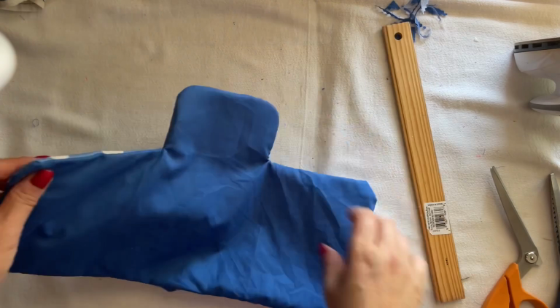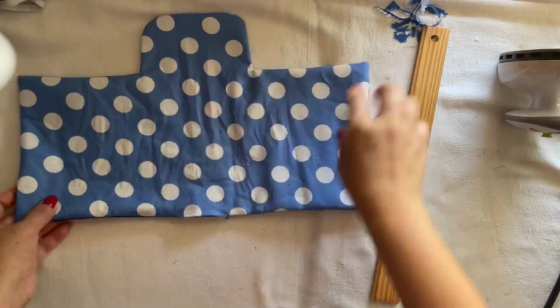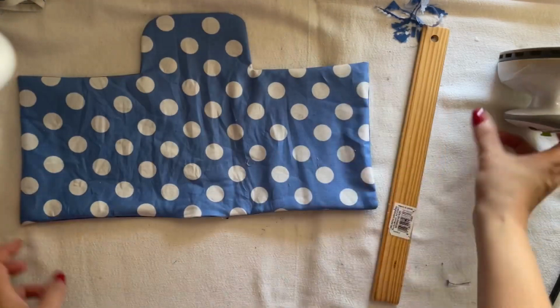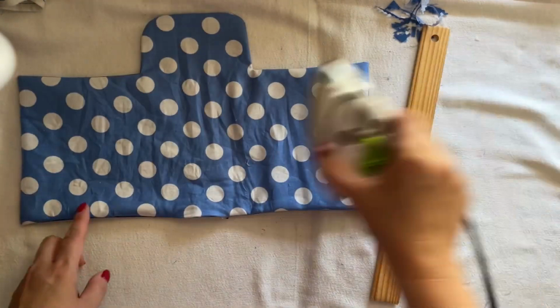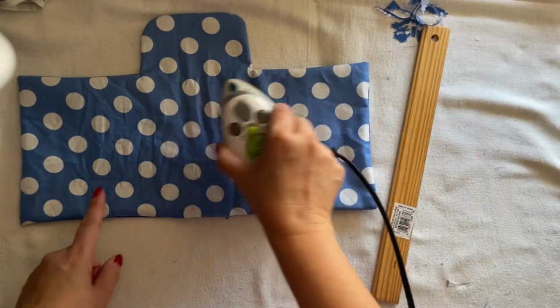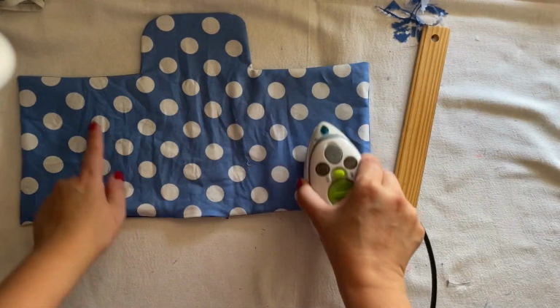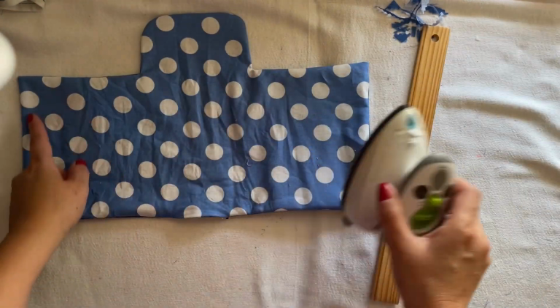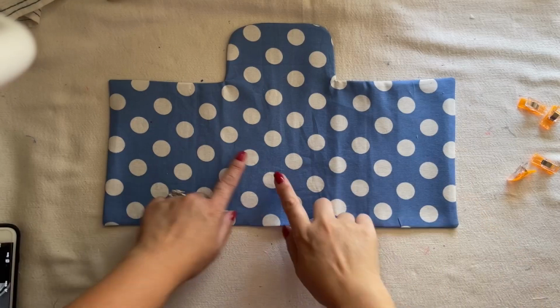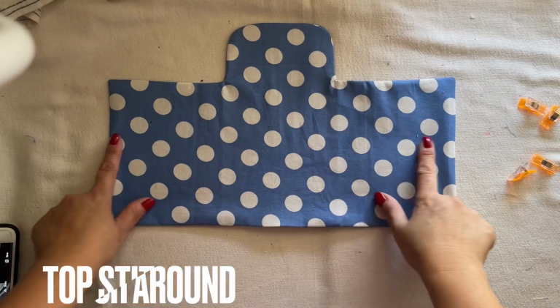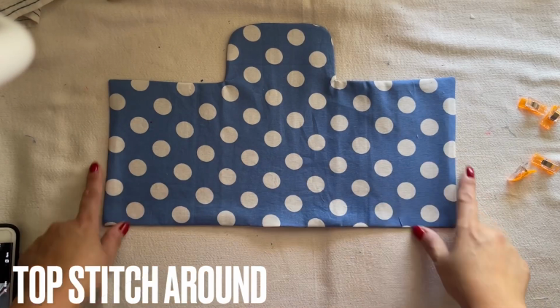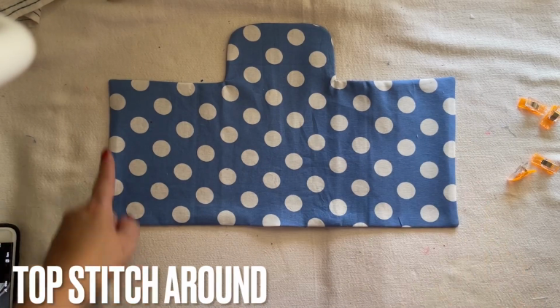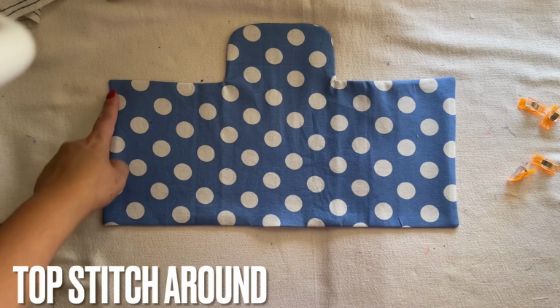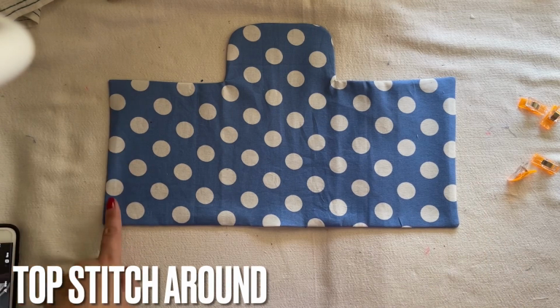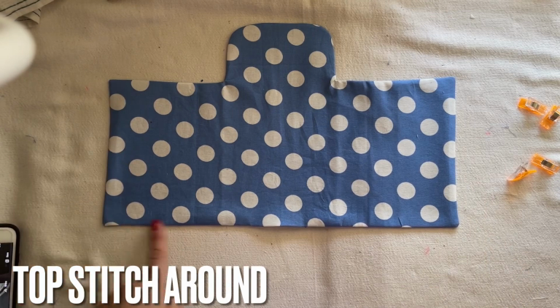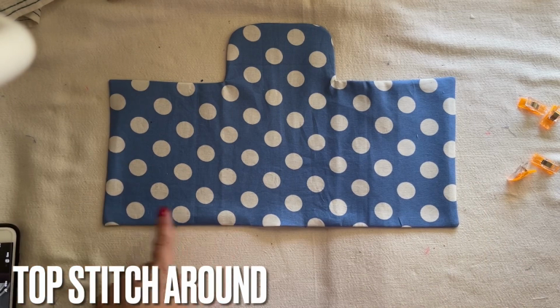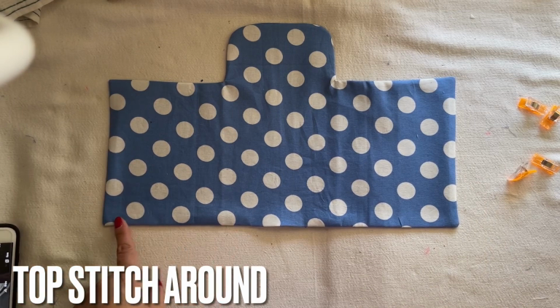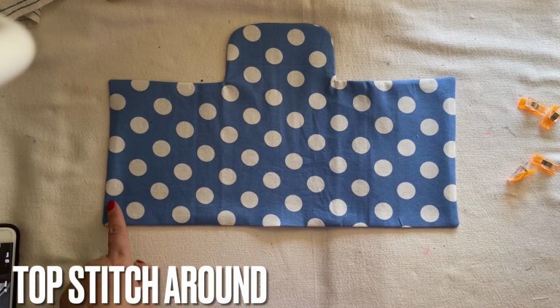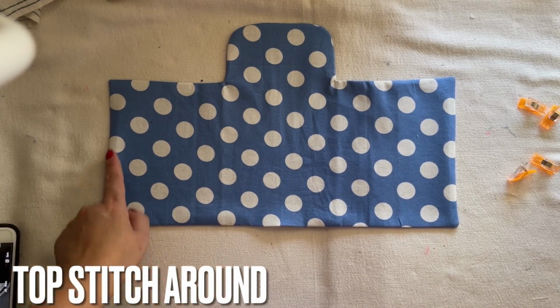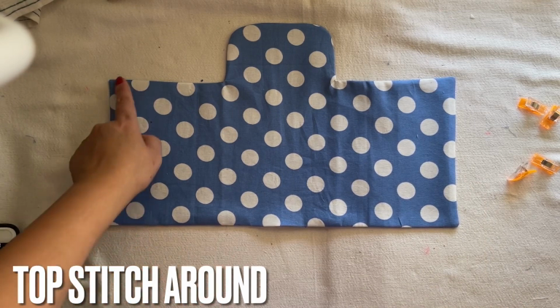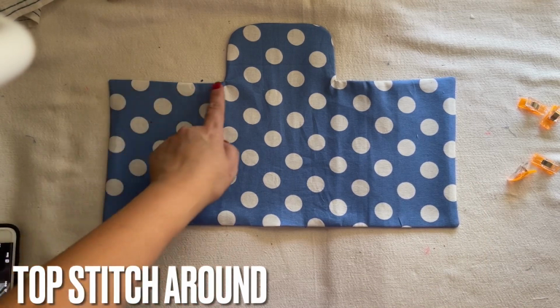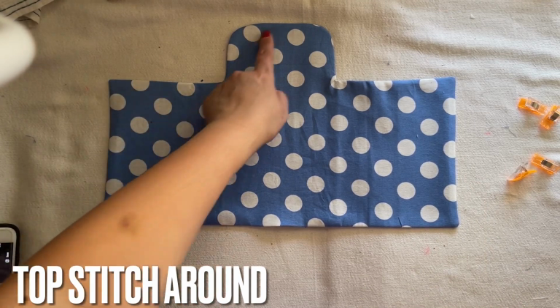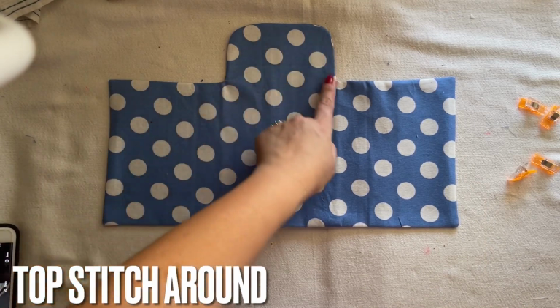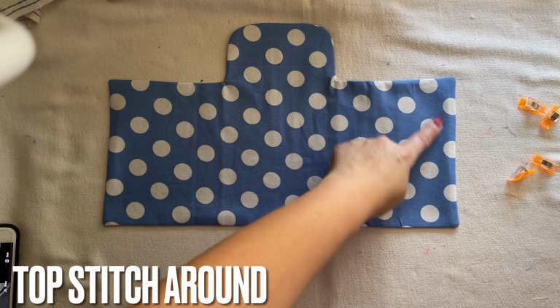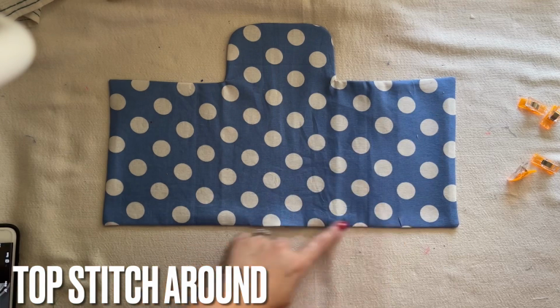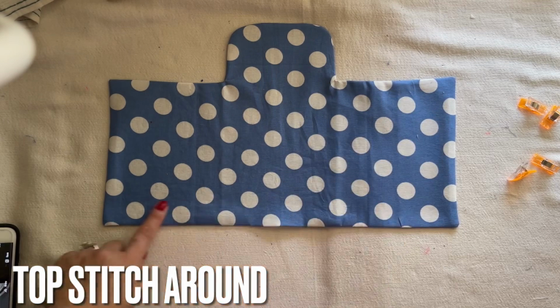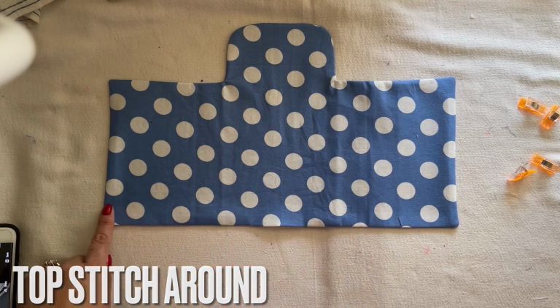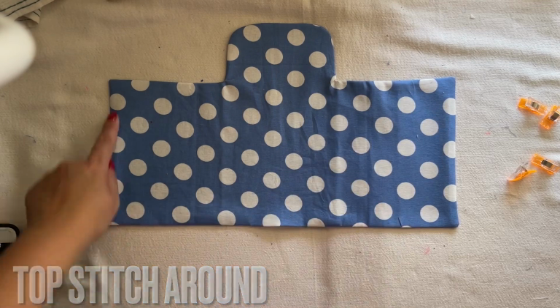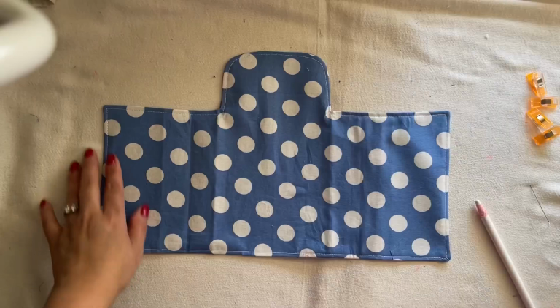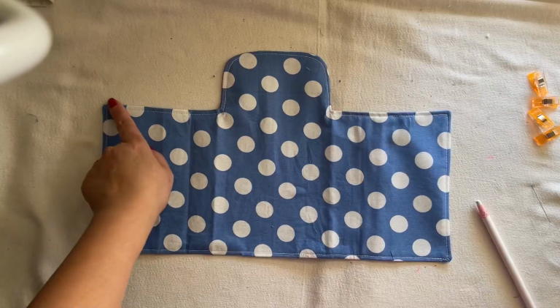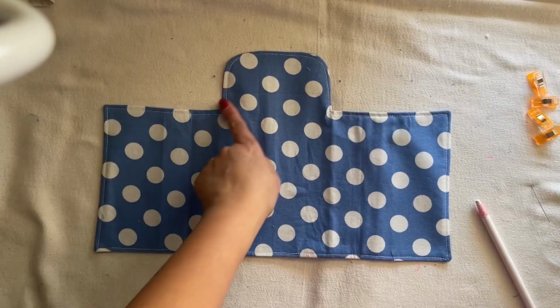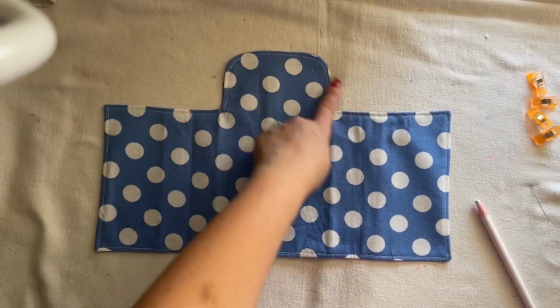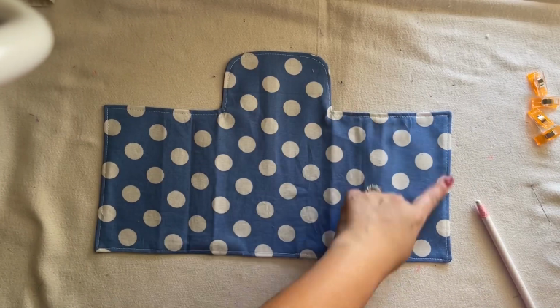You're going to iron all around it. When you're done ironing all around, I need you to topstitch all around everywhere. Go ahead and topstitch, everyone.